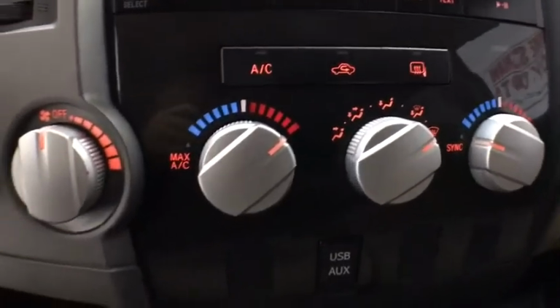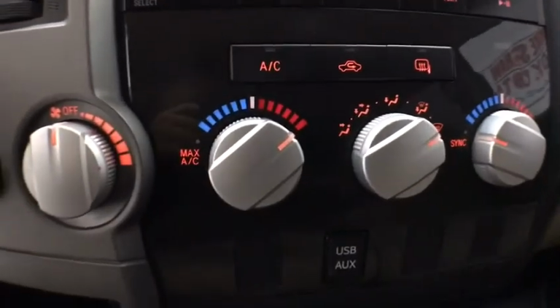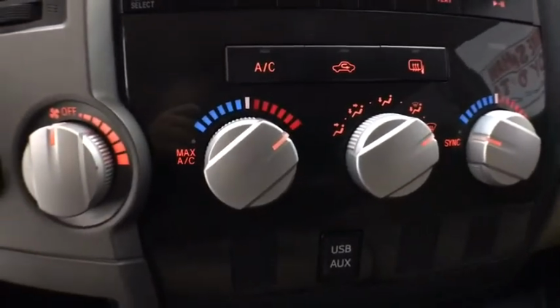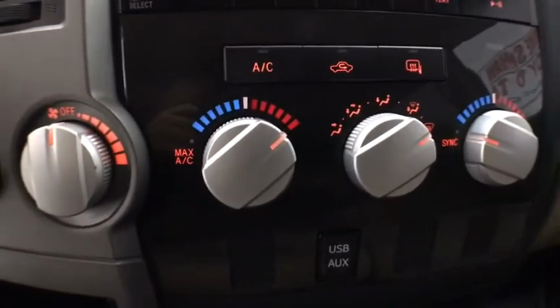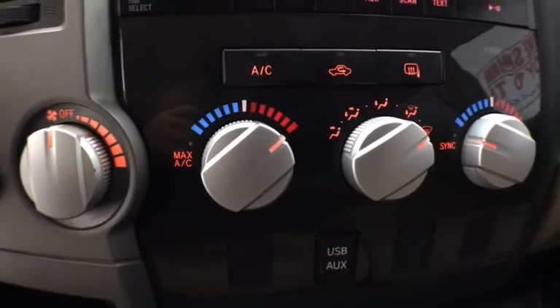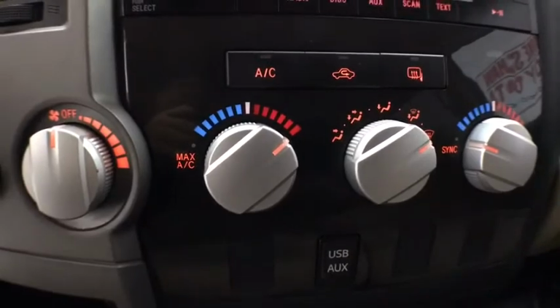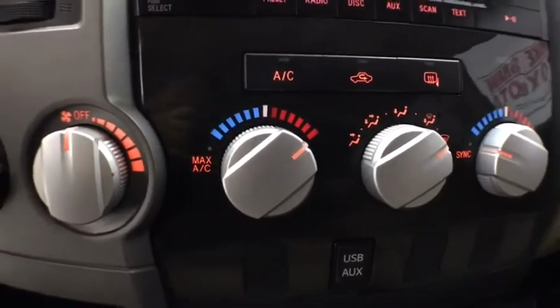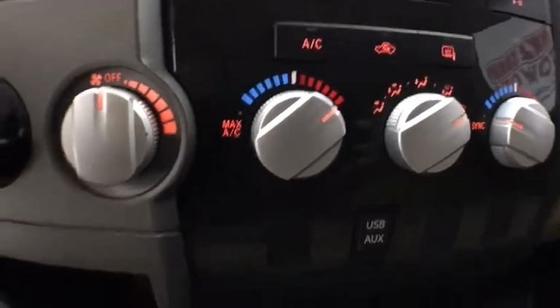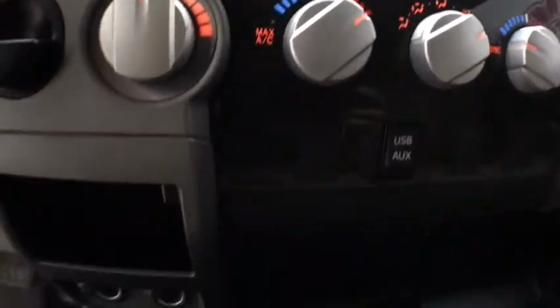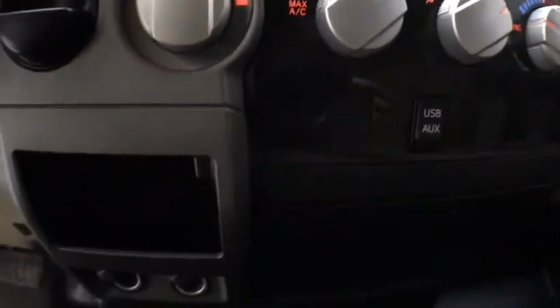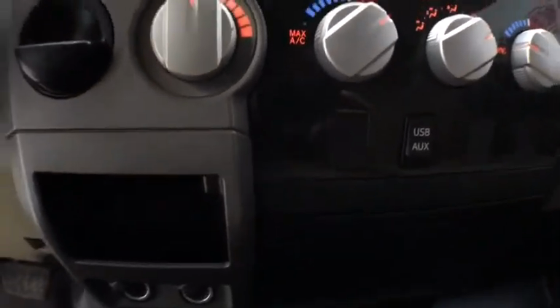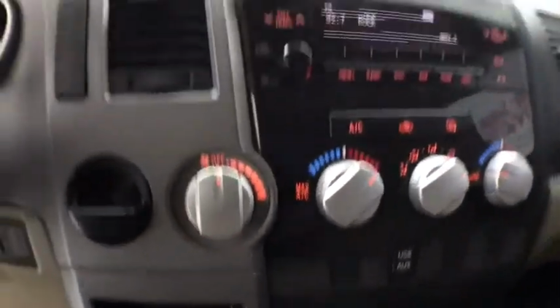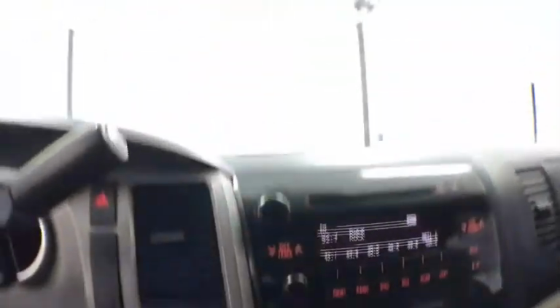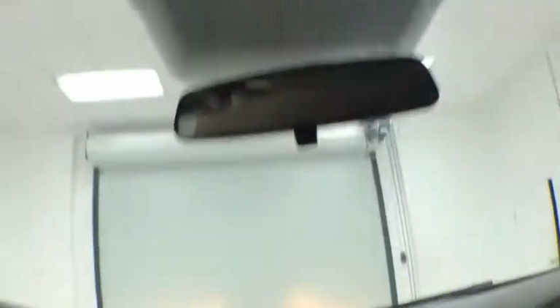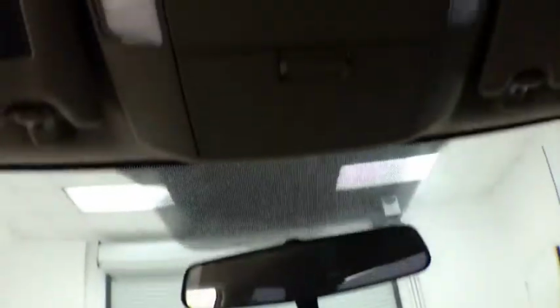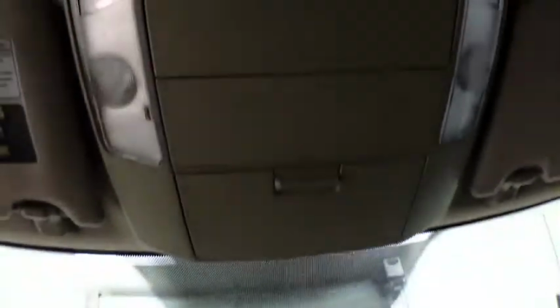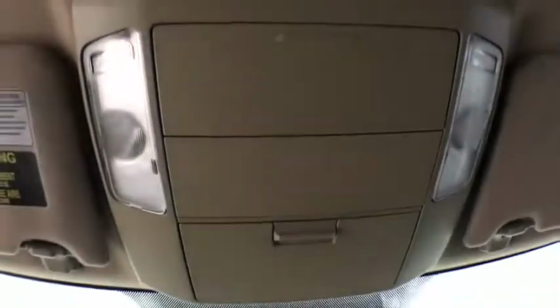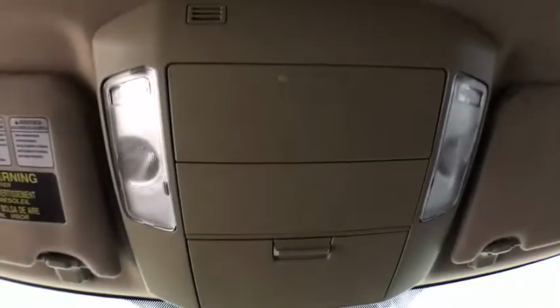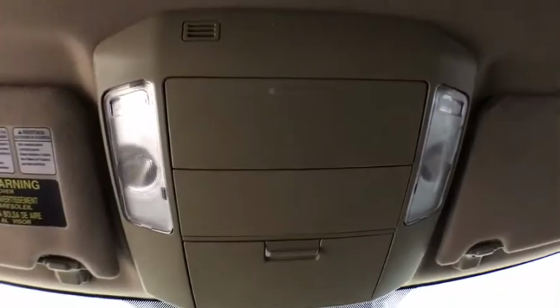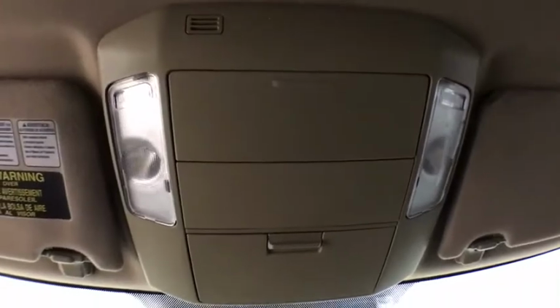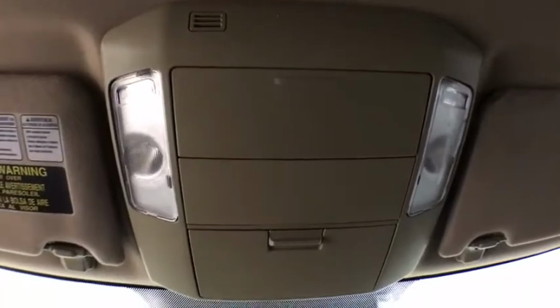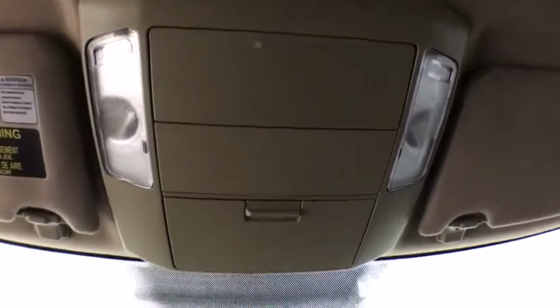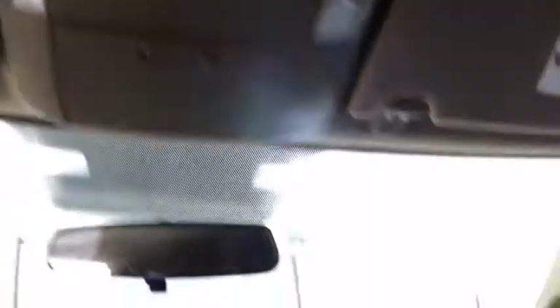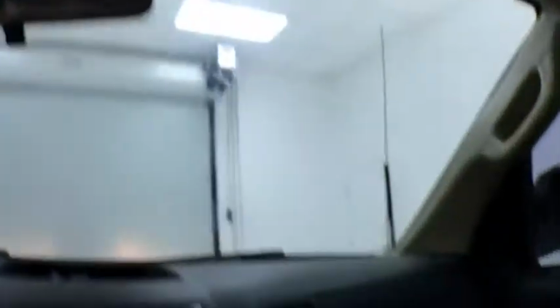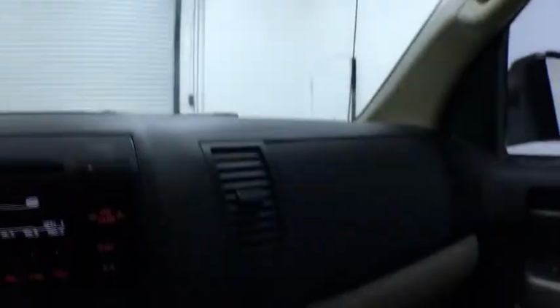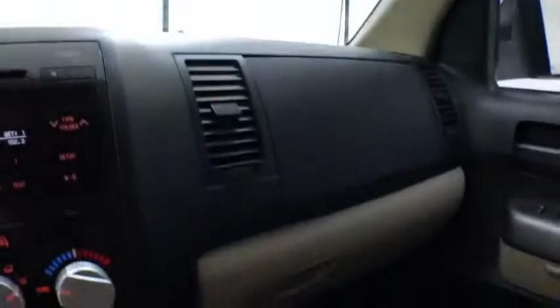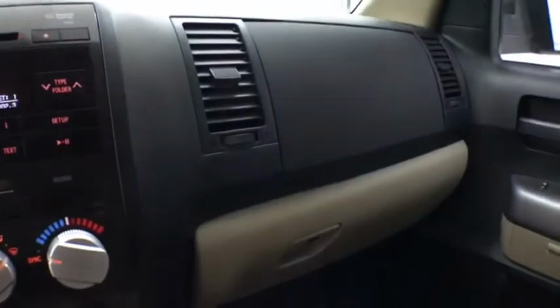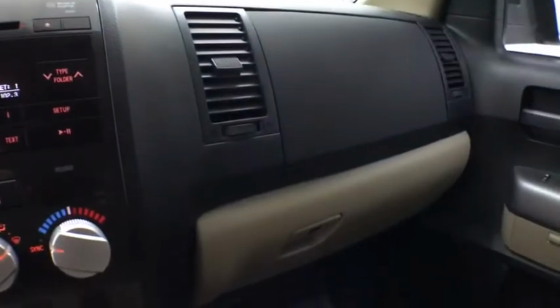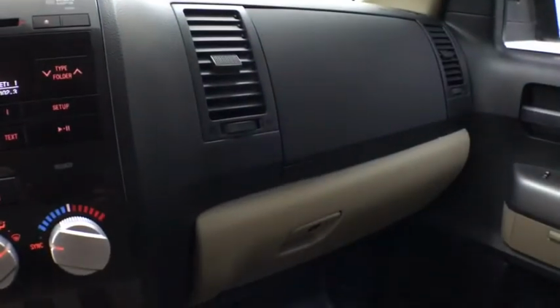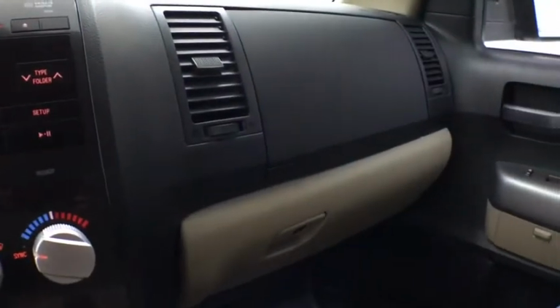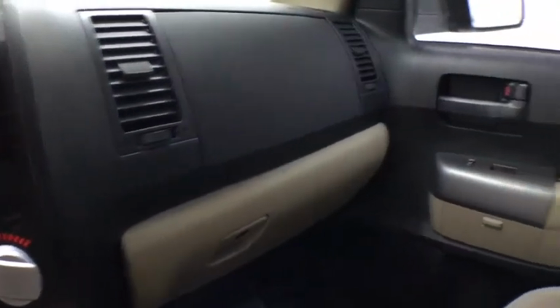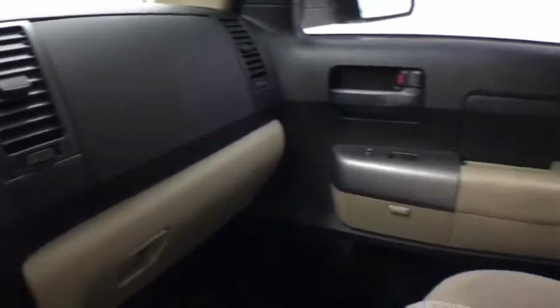Tachometer, remote keyless entry, driver vanity mirror, tilt steering wheel, front reading lamps, passenger vanity mirror, speed control. Wouldn't you look great in this vehicle? Stop in today and see for yourself.